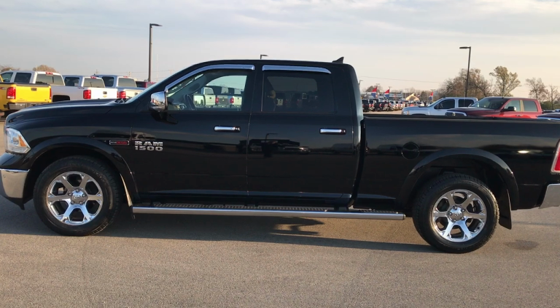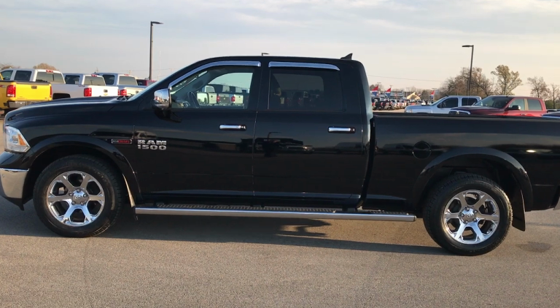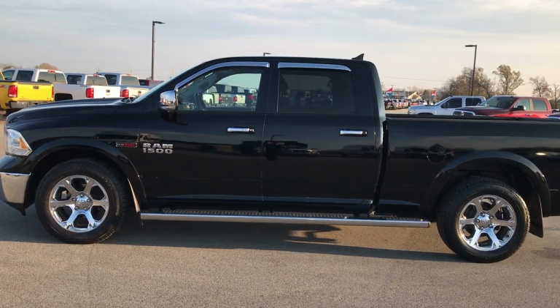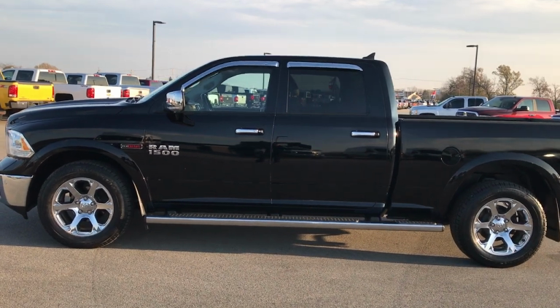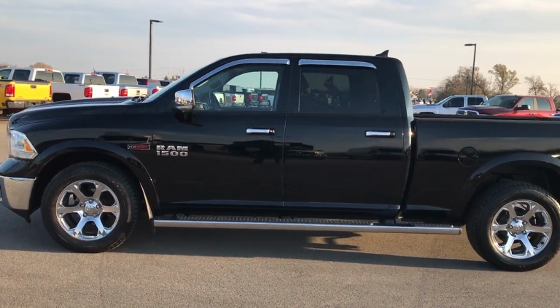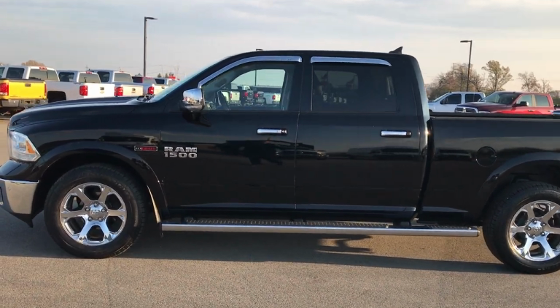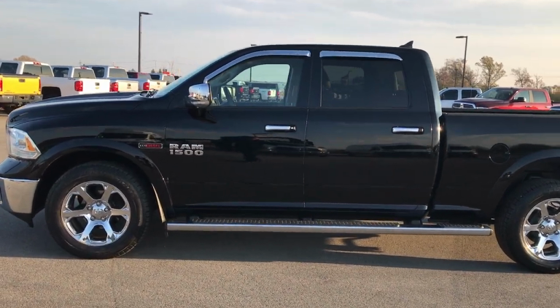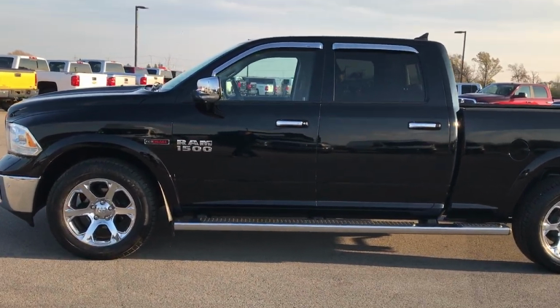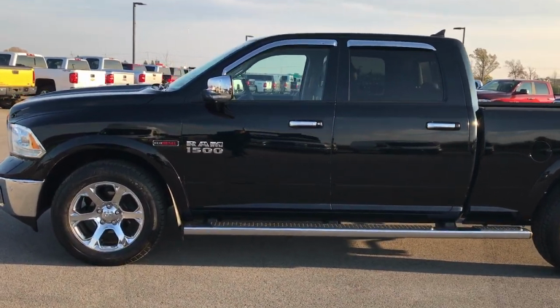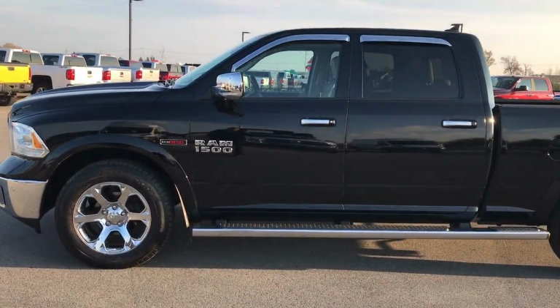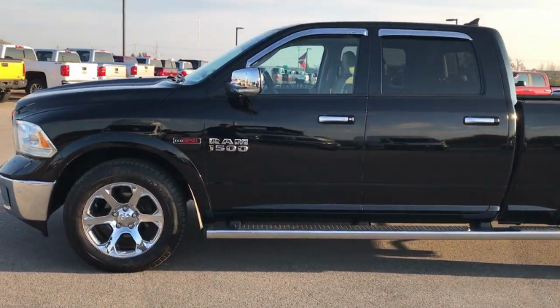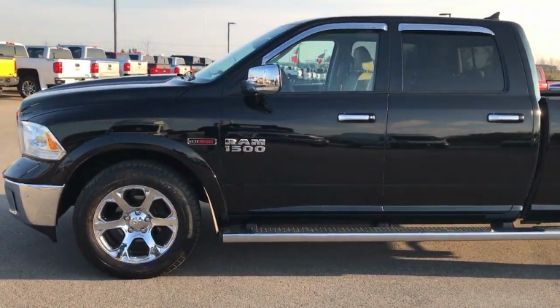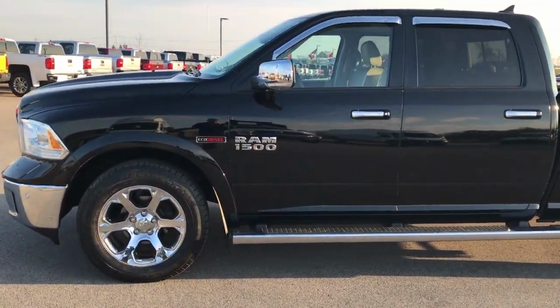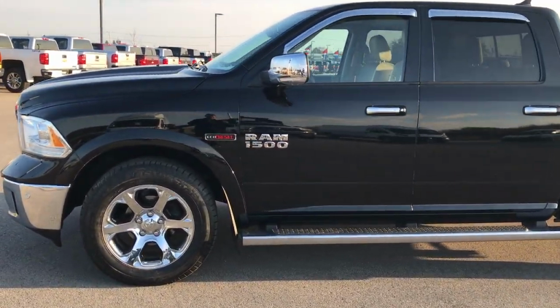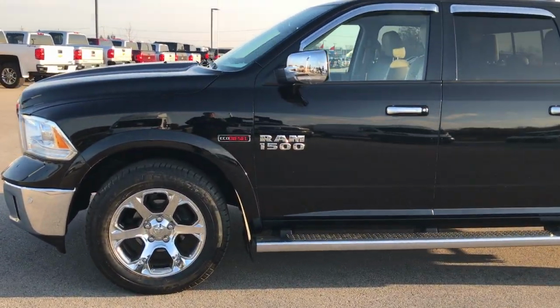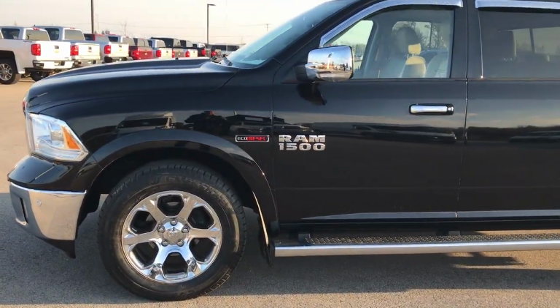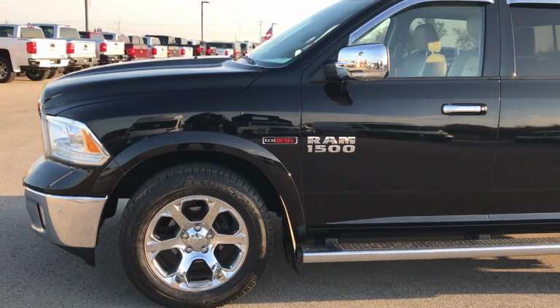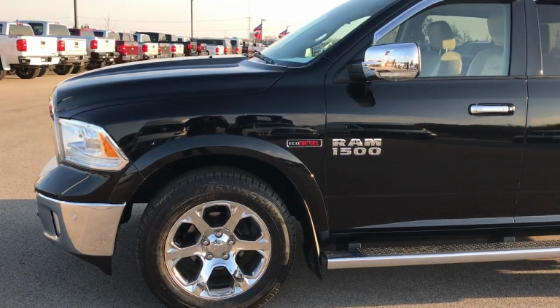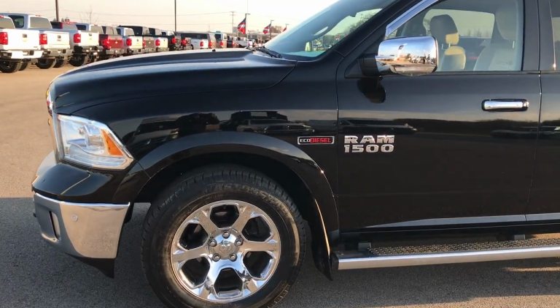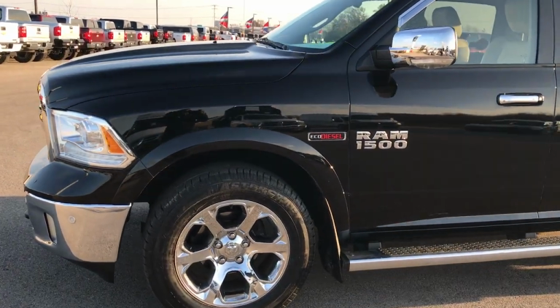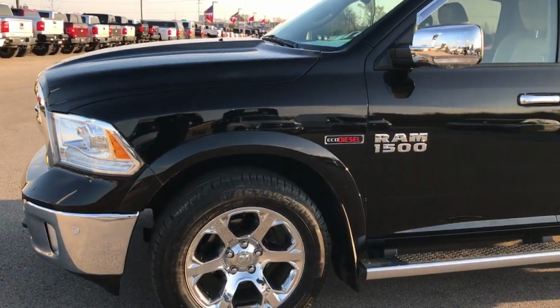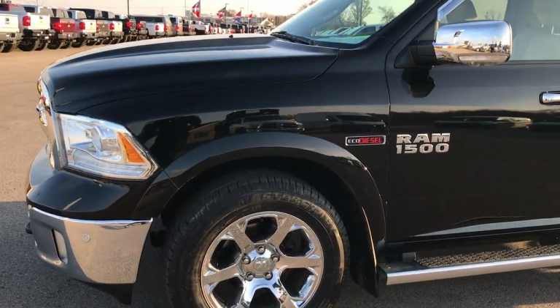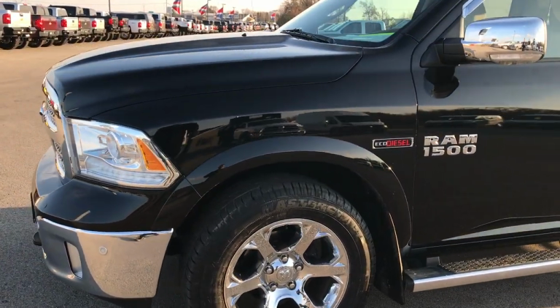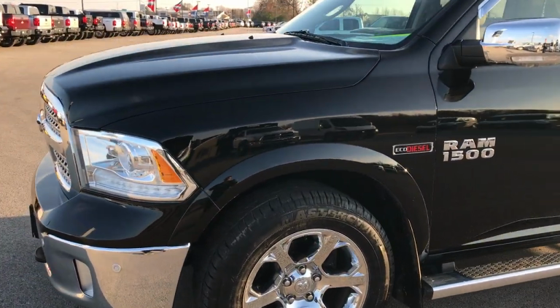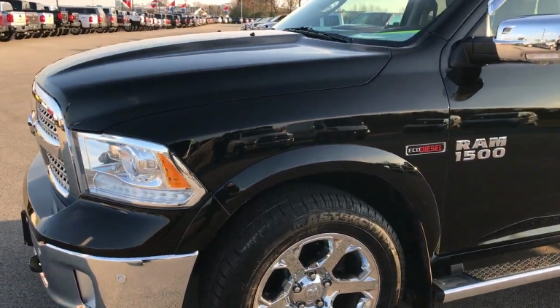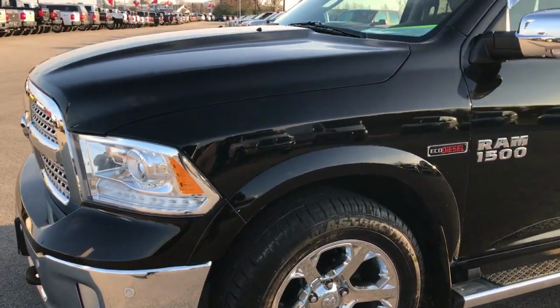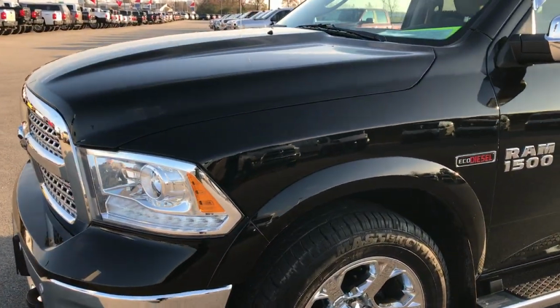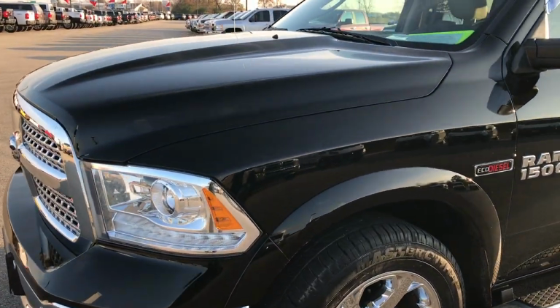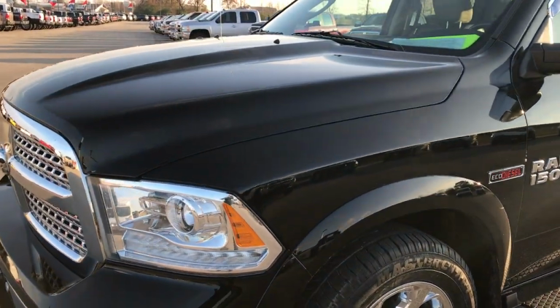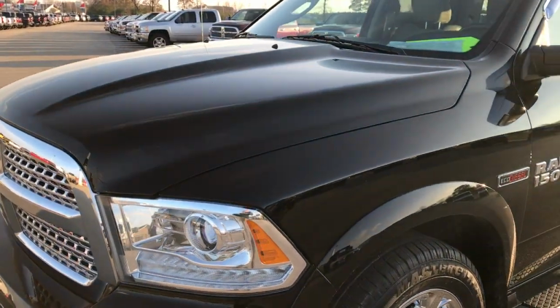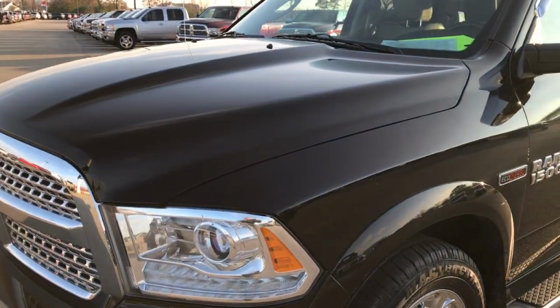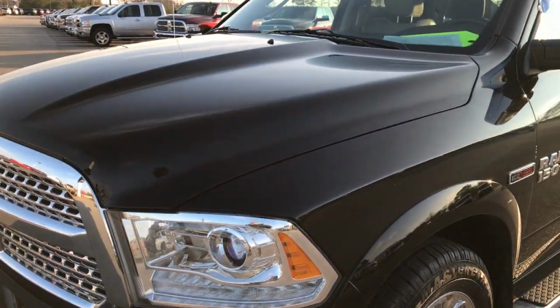This is stock number 7T514A. We are here at Summit Automotive in Fond du Lac, Wisconsin — your new and used Ram 1500 headquarters.